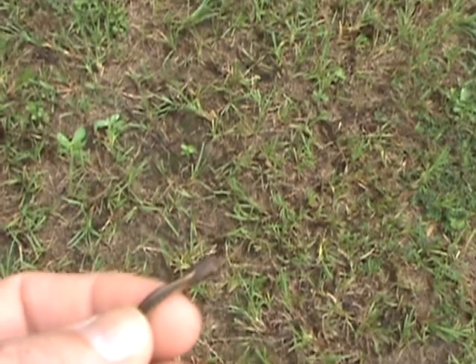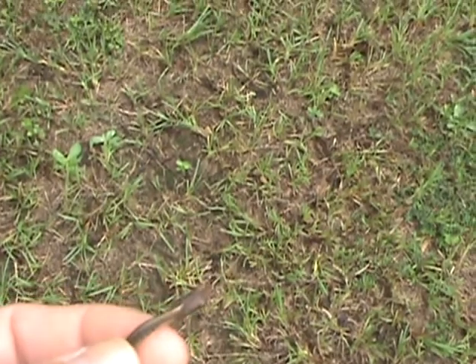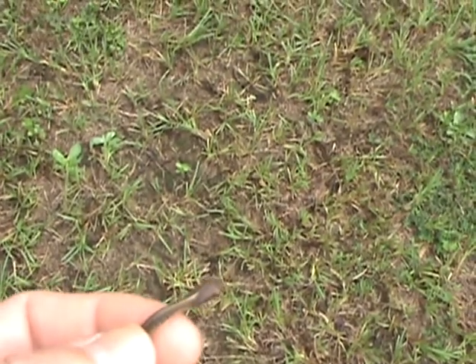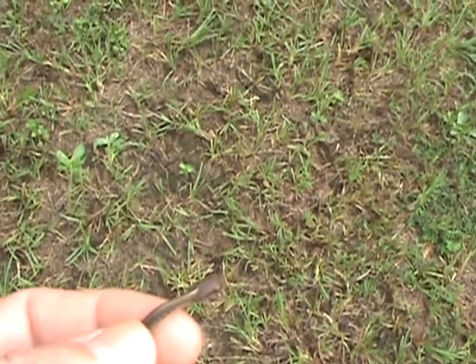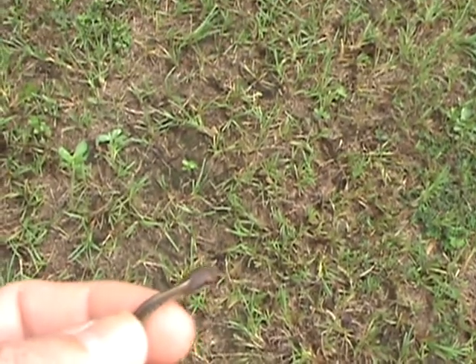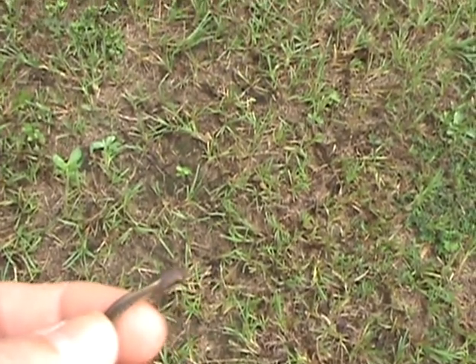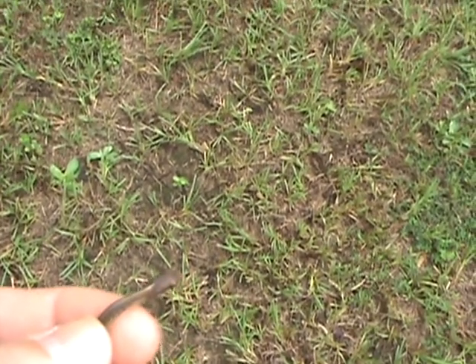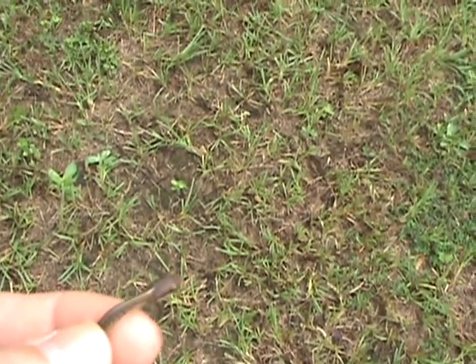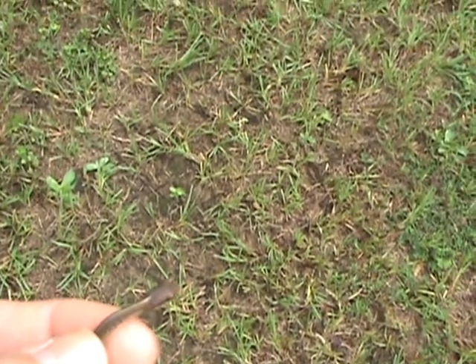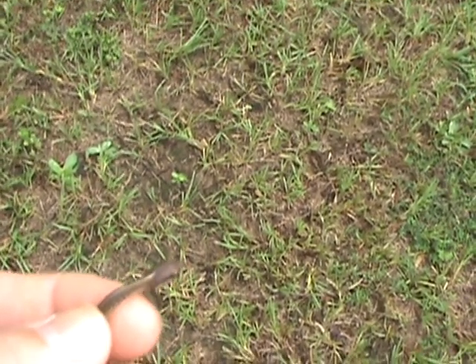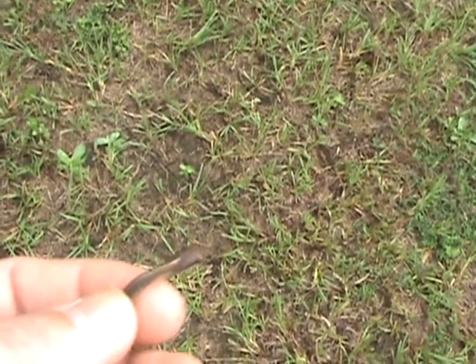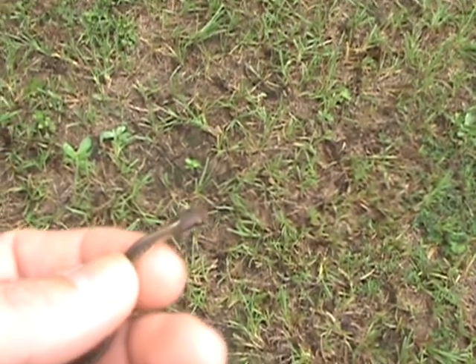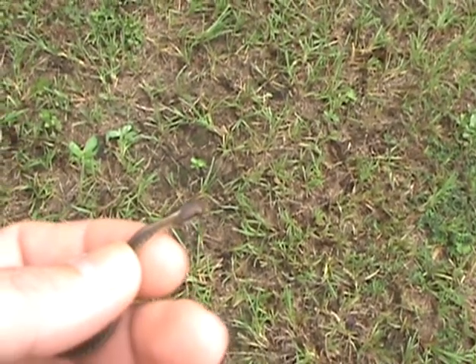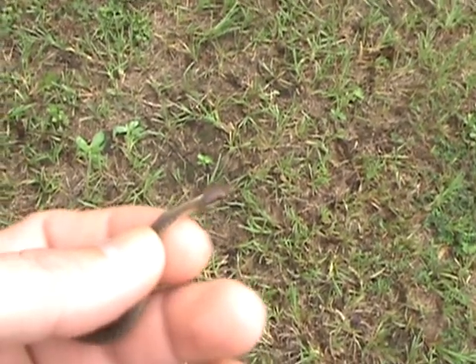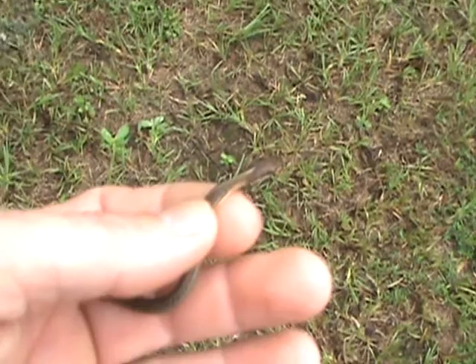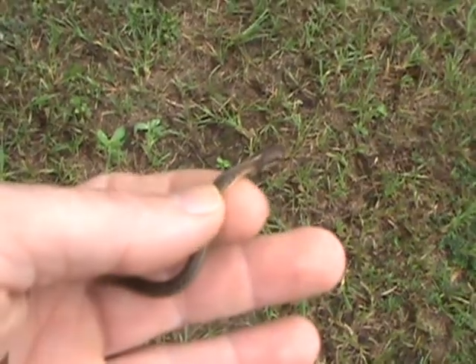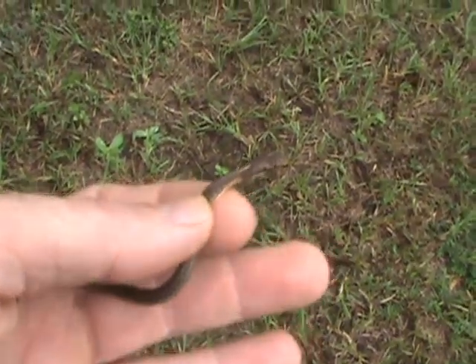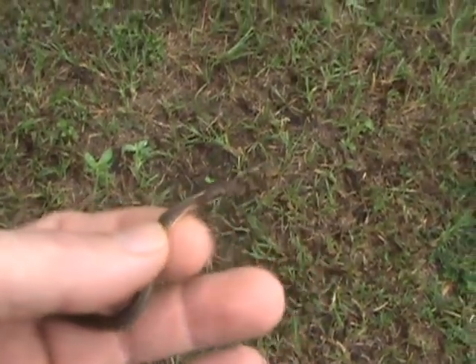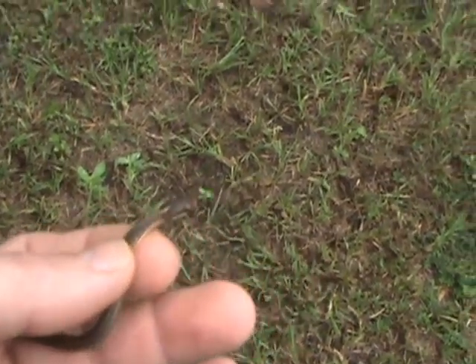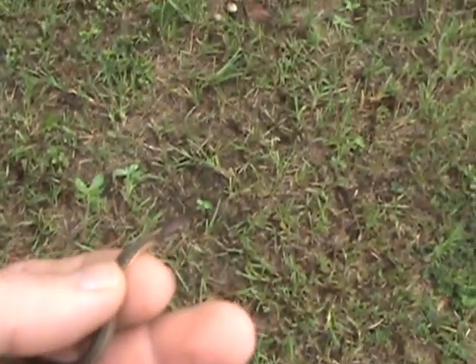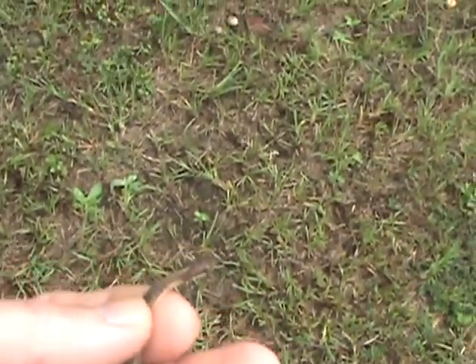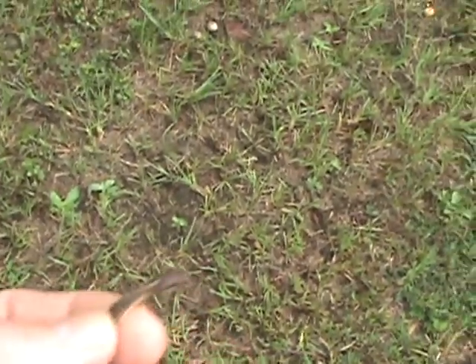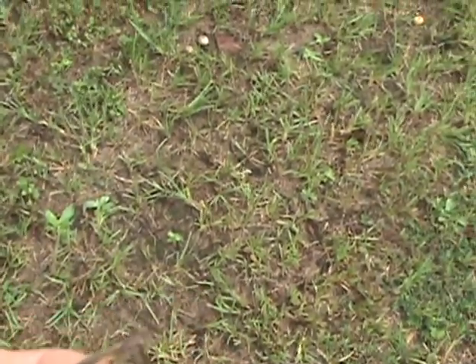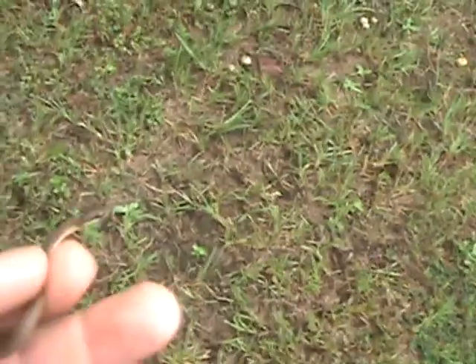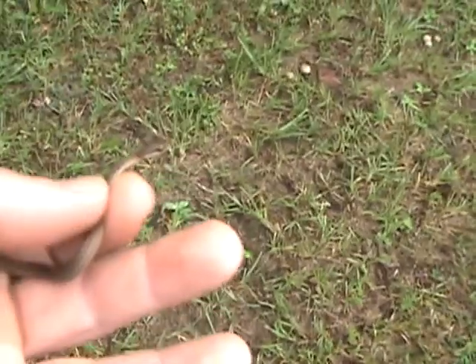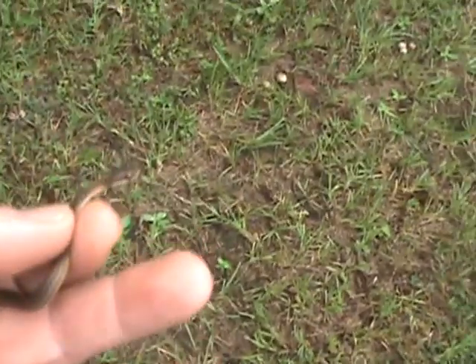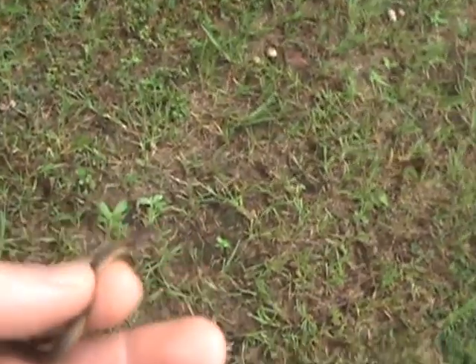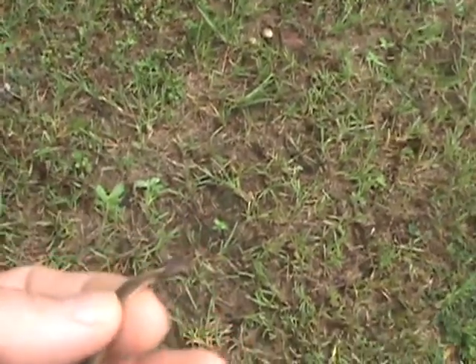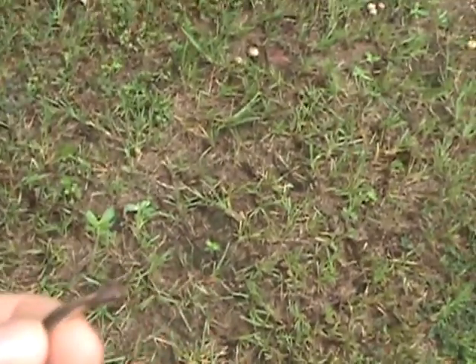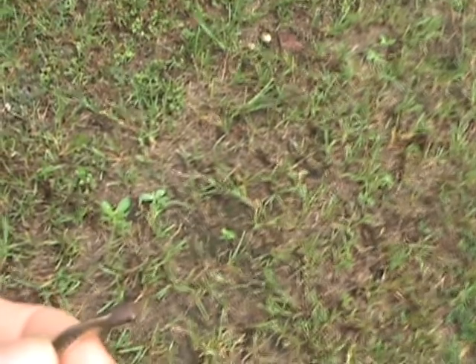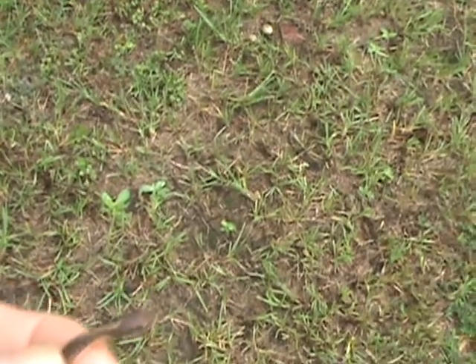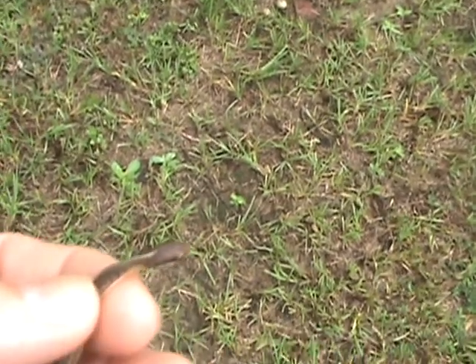This is a lot smaller than the one in my other video. This here is probably a little yearling, born this year. He's probably not even about six inches long — he's pretty small.